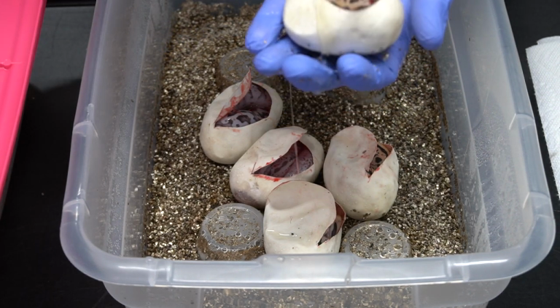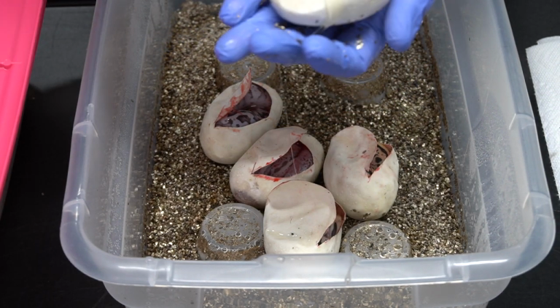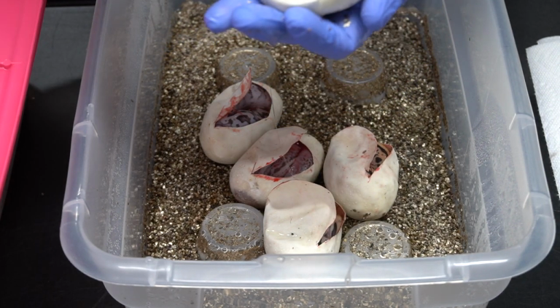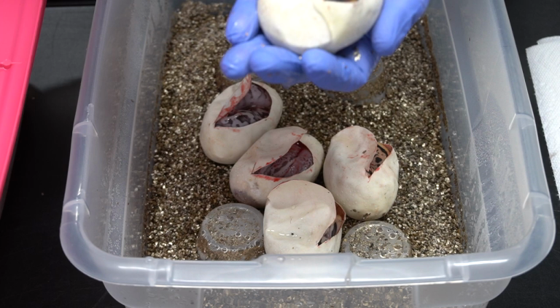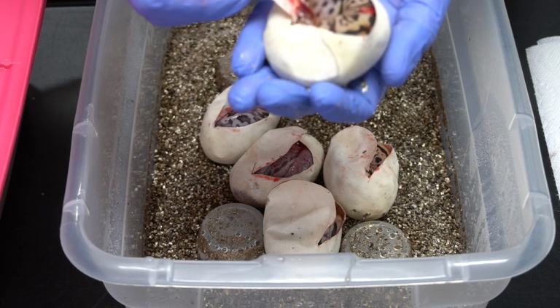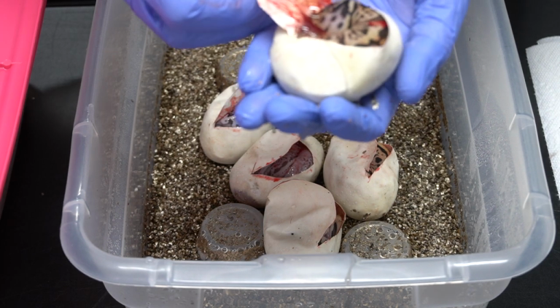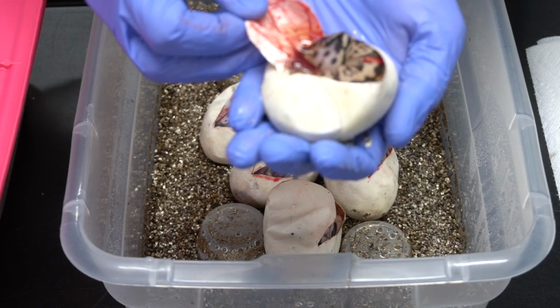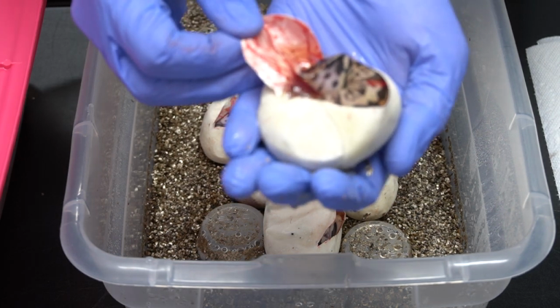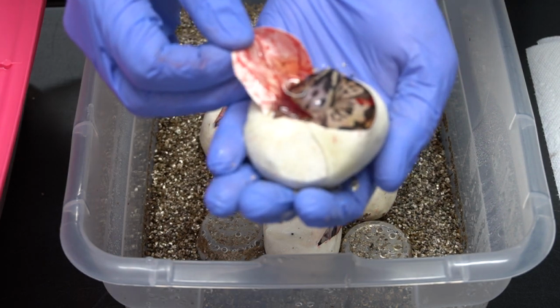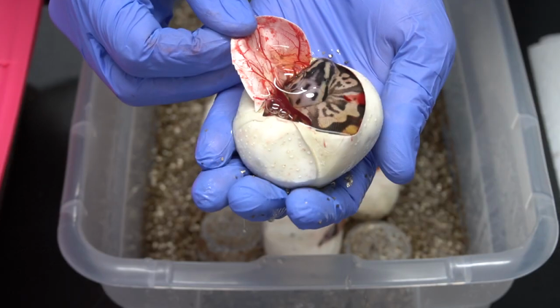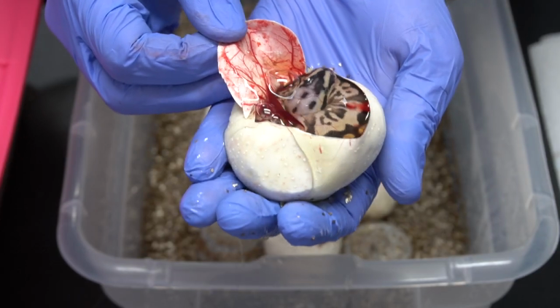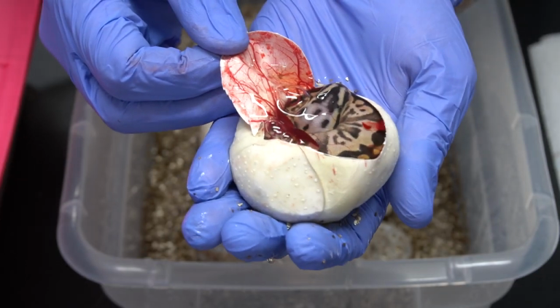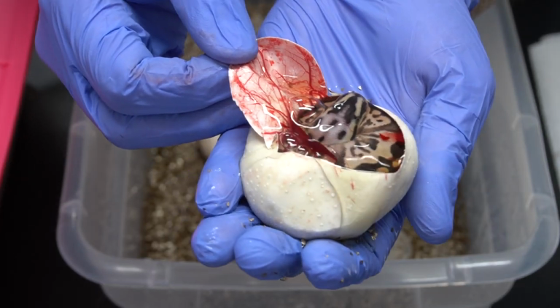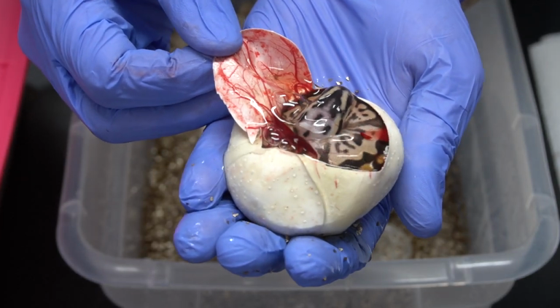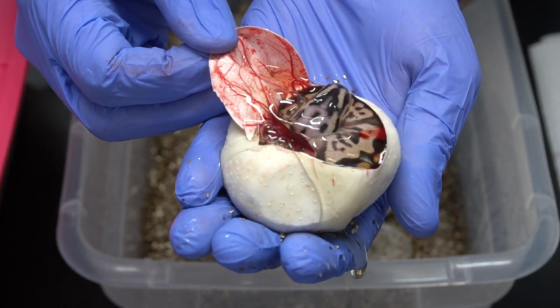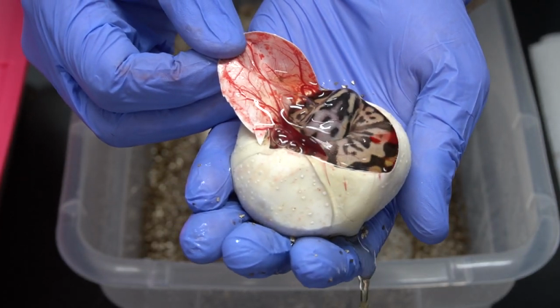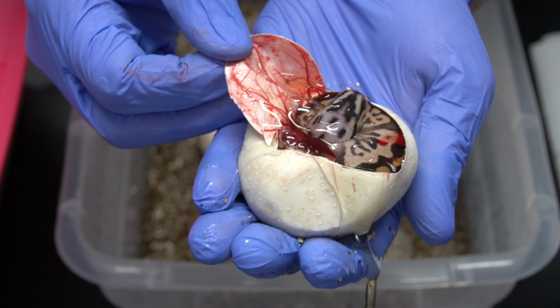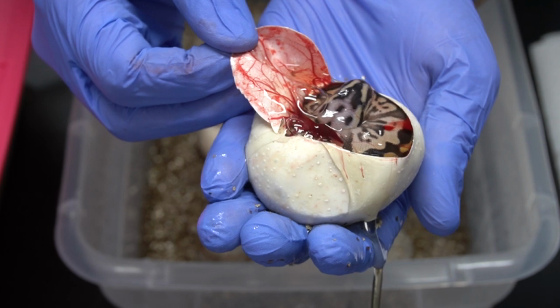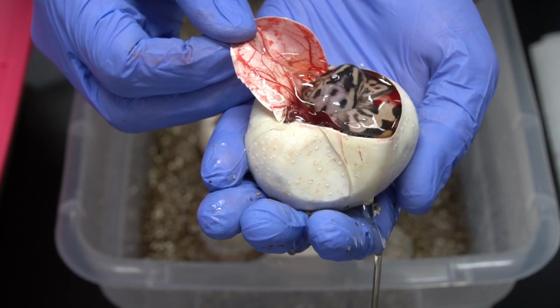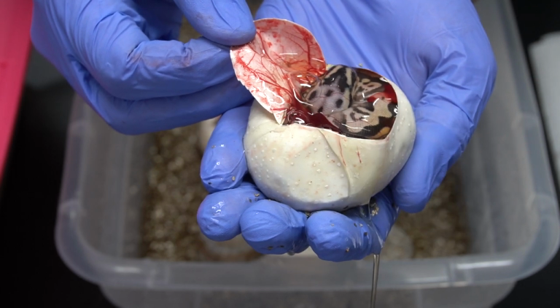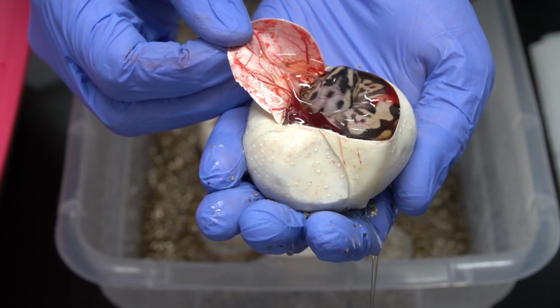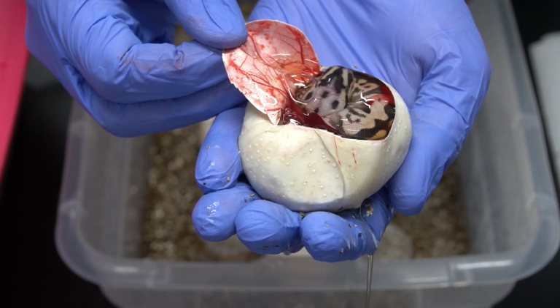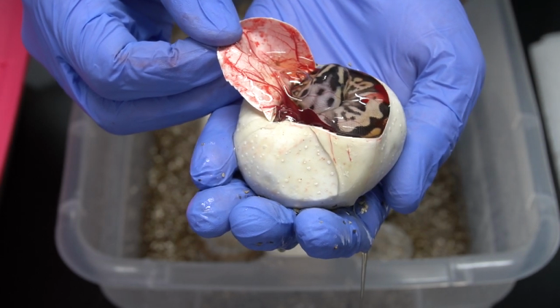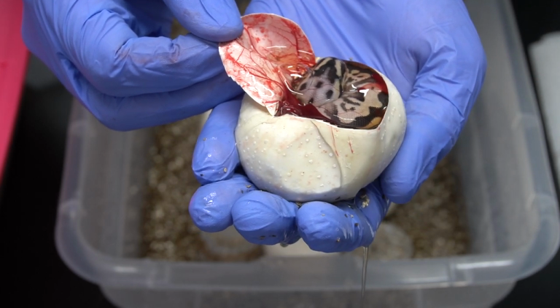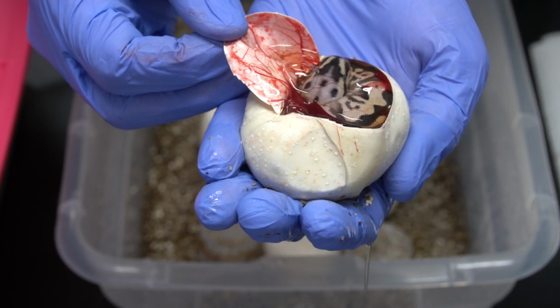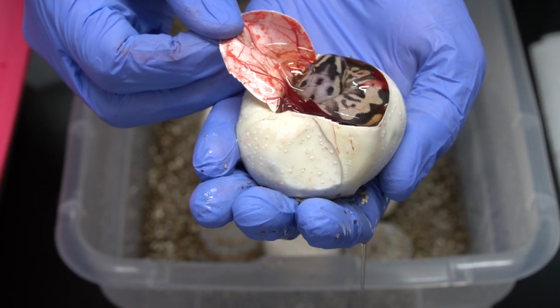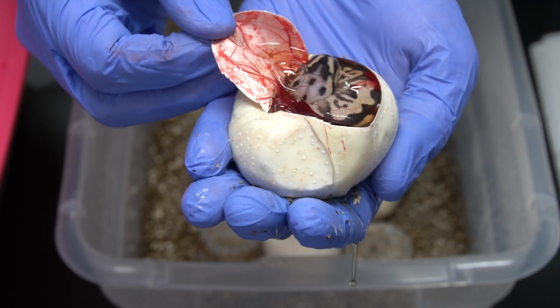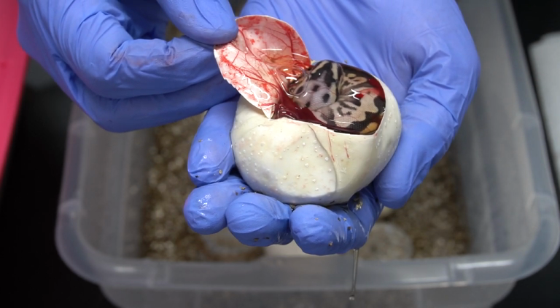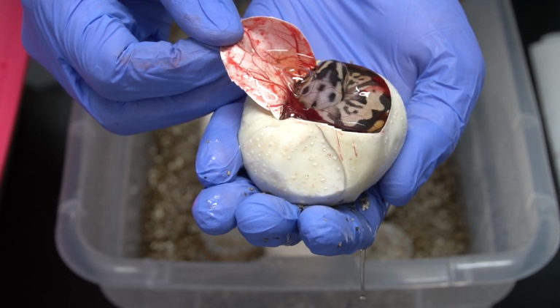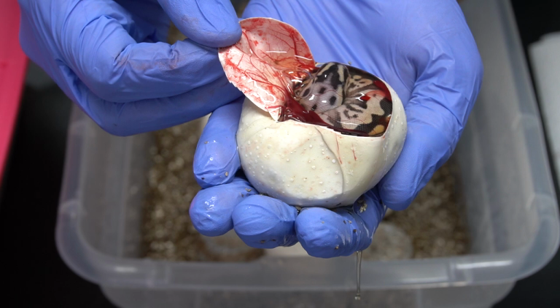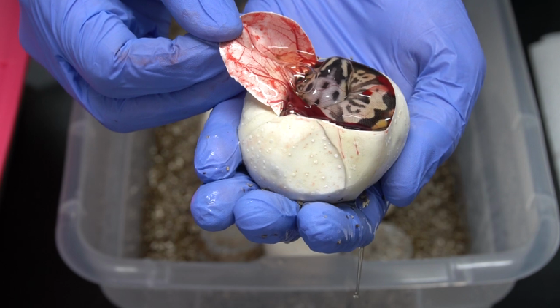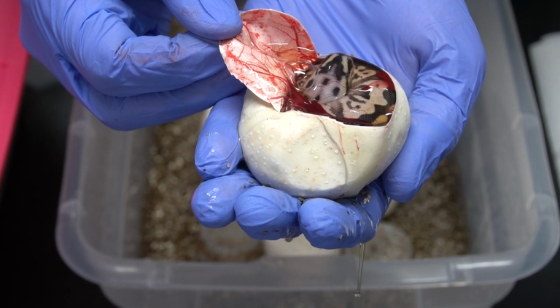It's another leopard combo — holy smokes, look at that! Man alive, that's beautiful. That head stamp is crazy.